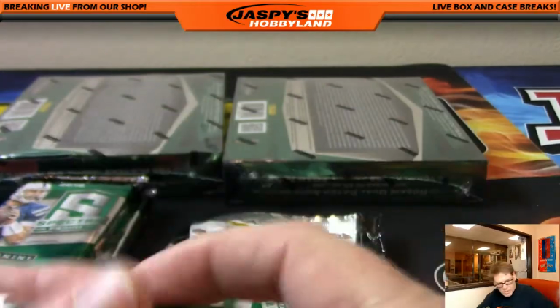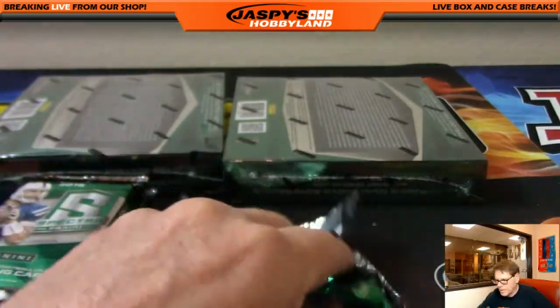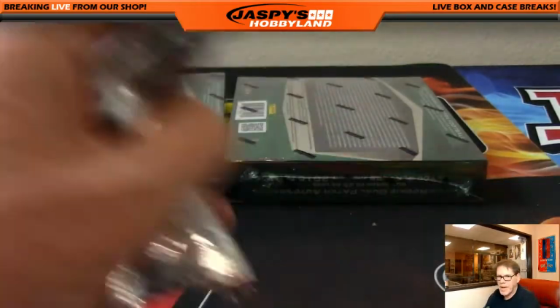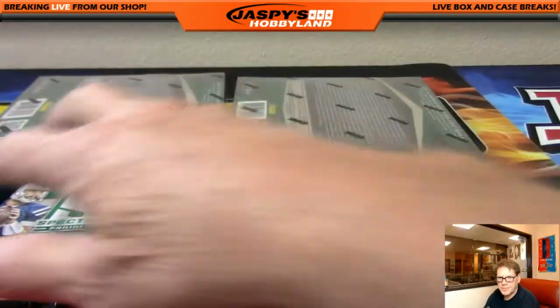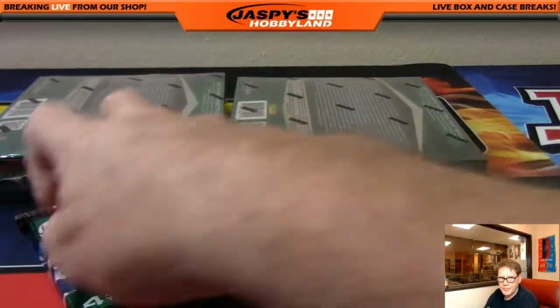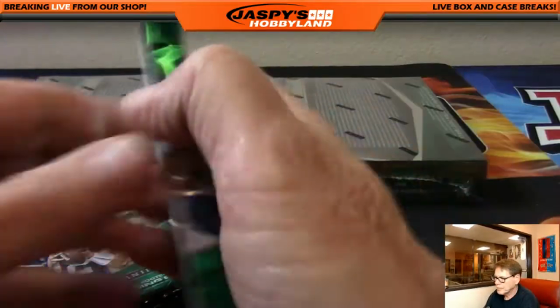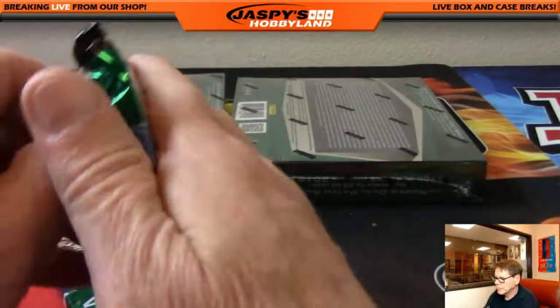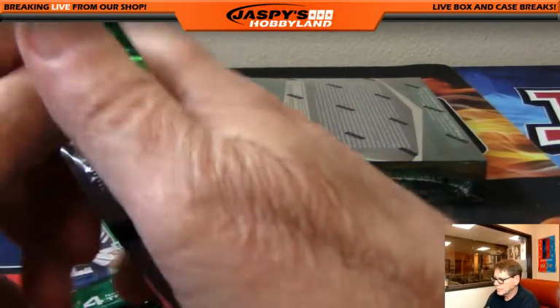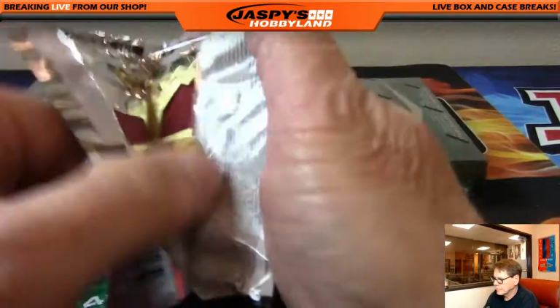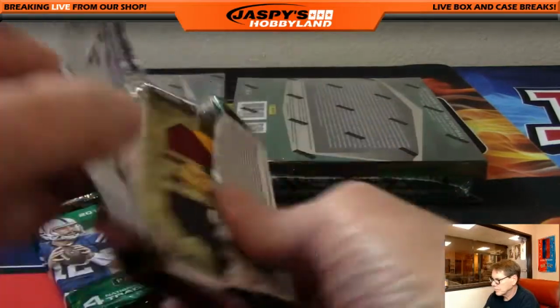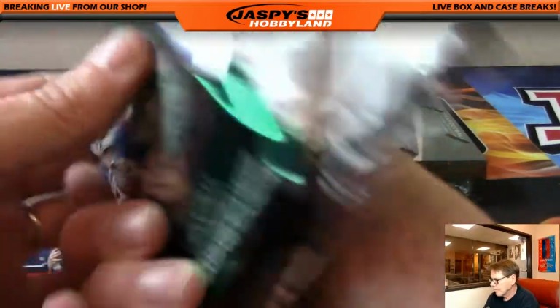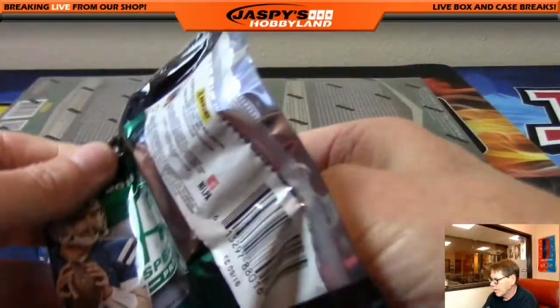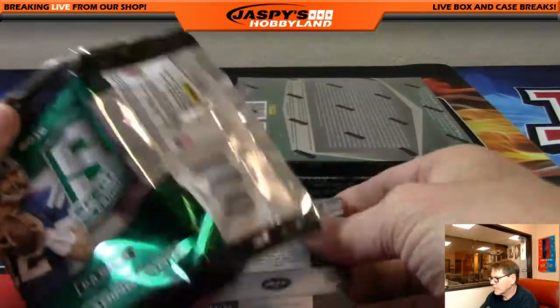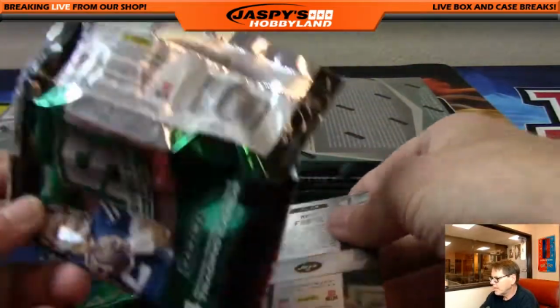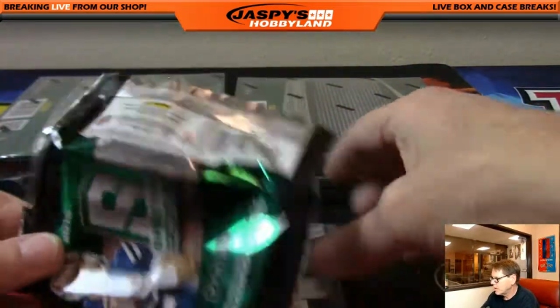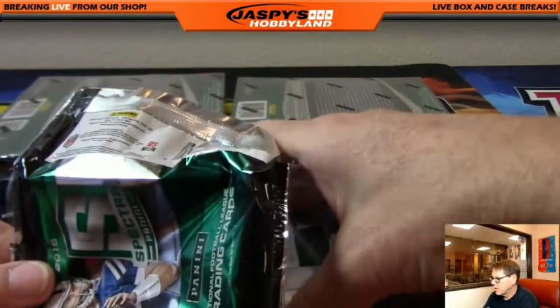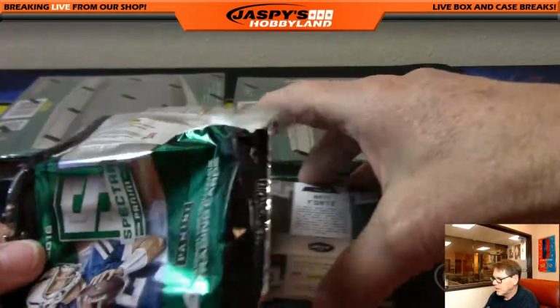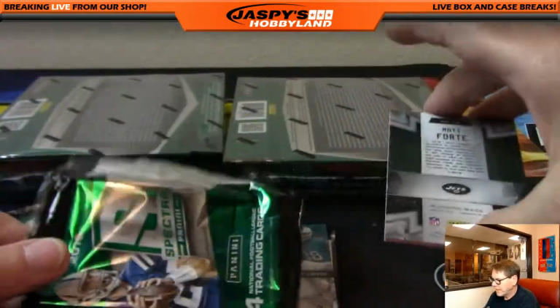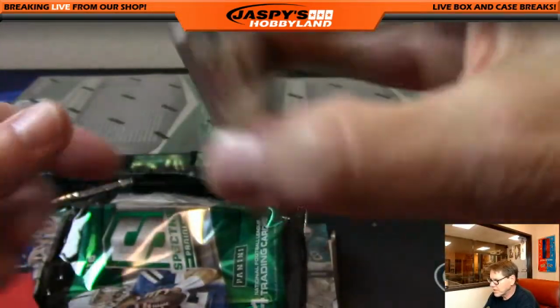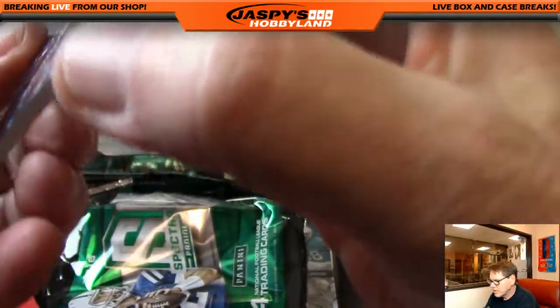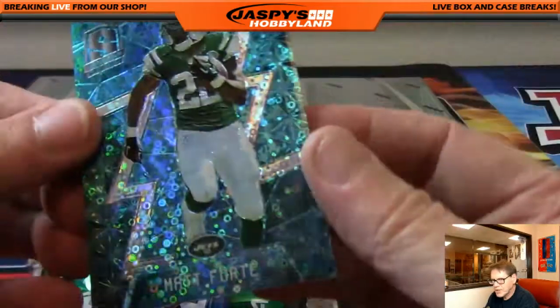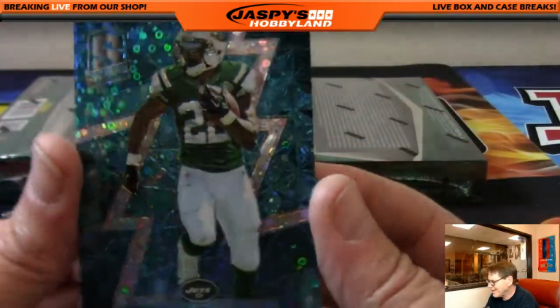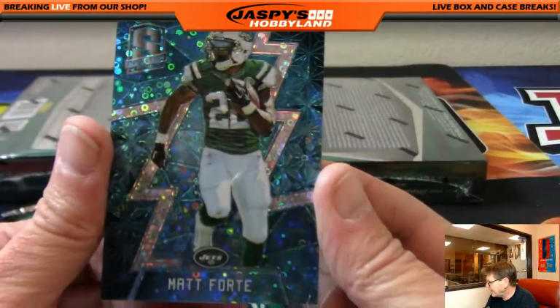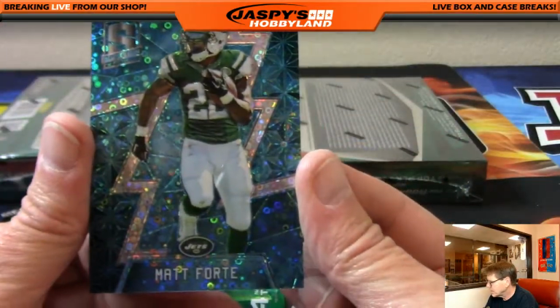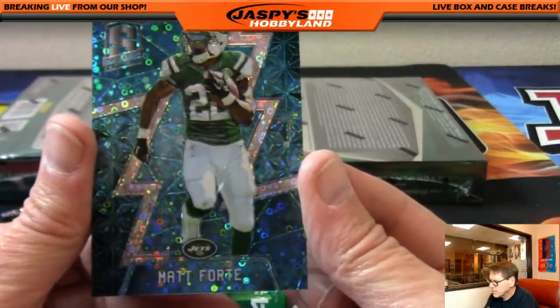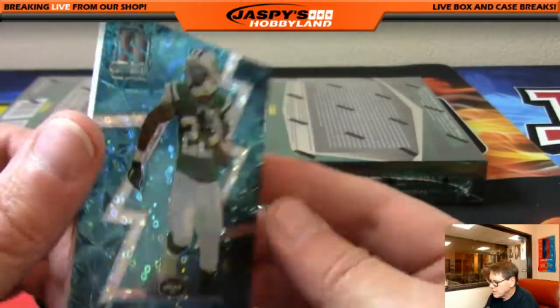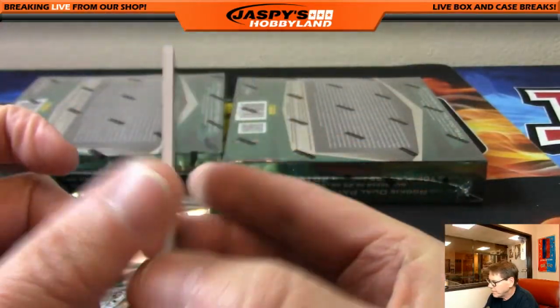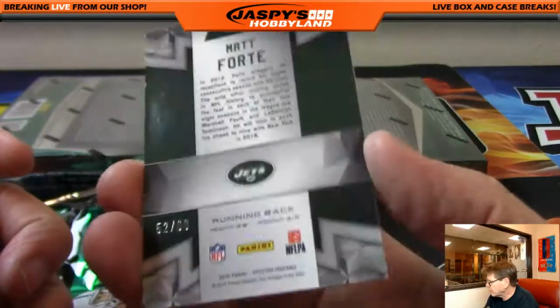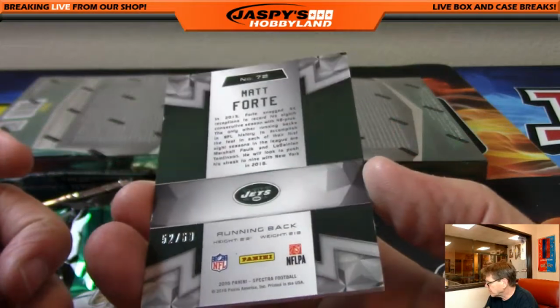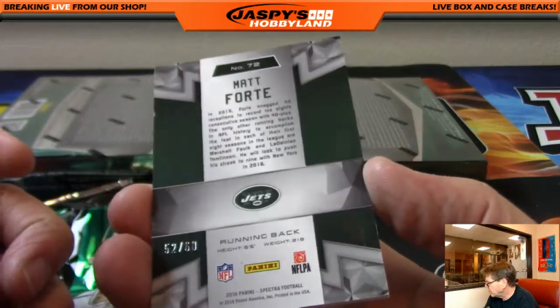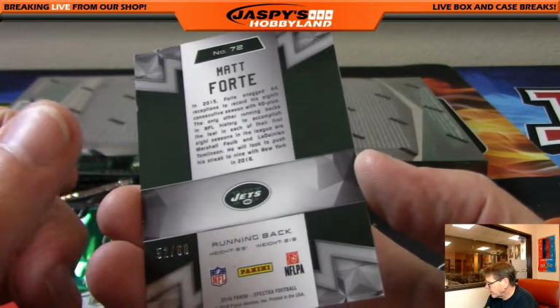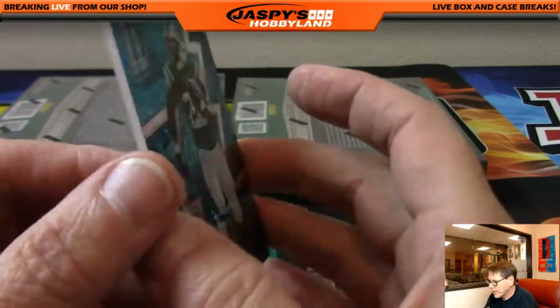Next pack. First up: Matt Forte, Jets — J-E-T-S — numbered 52 of 60. That's J-T.